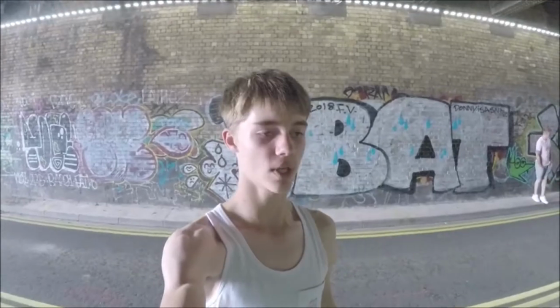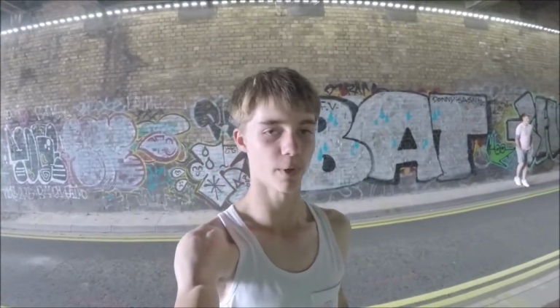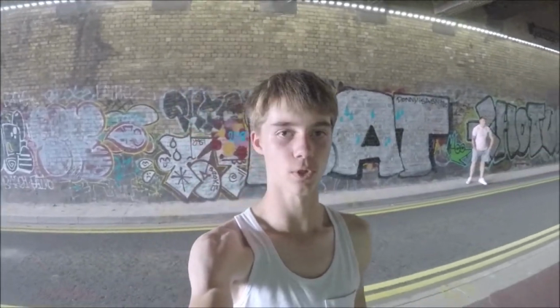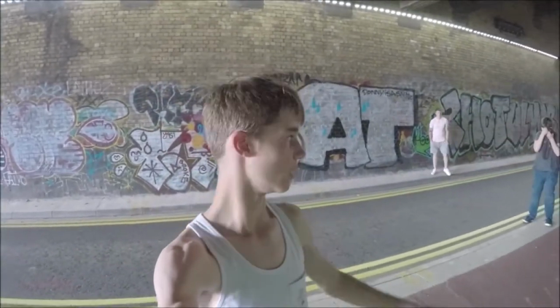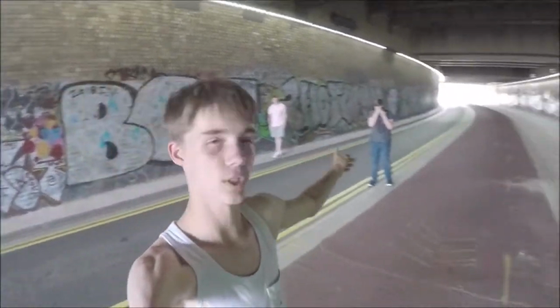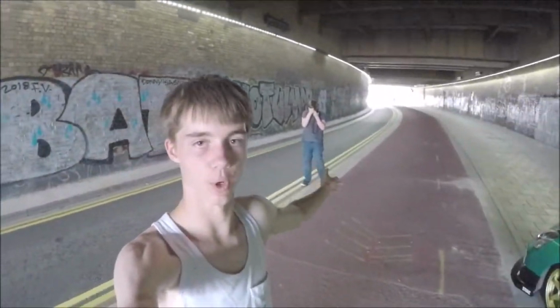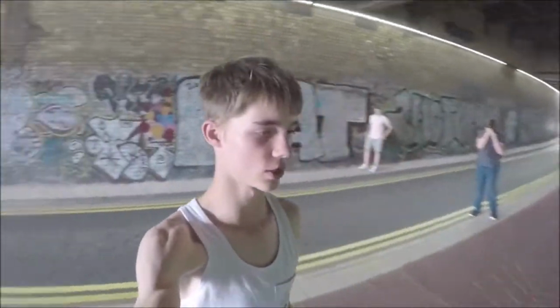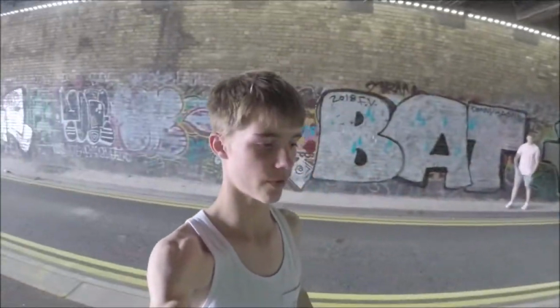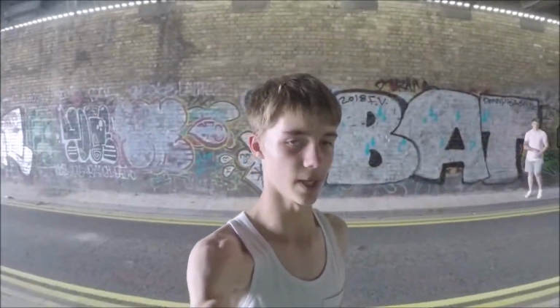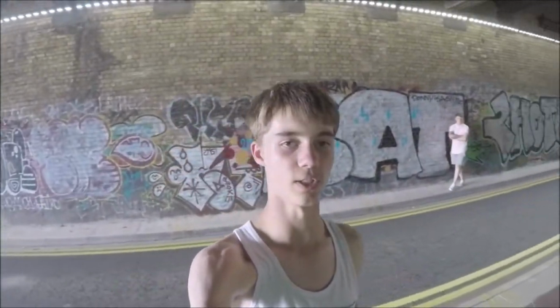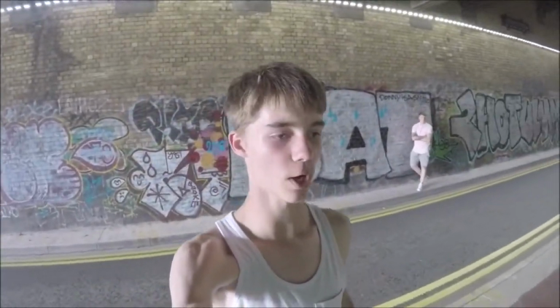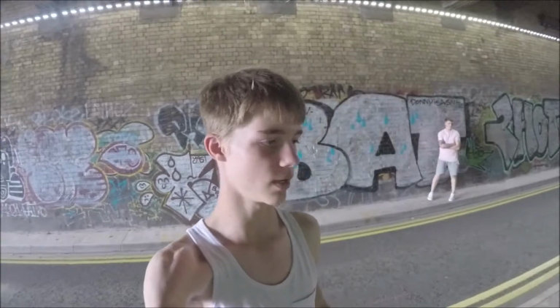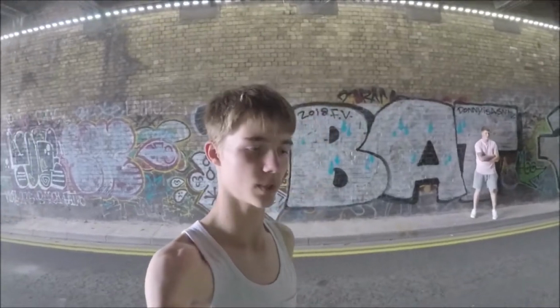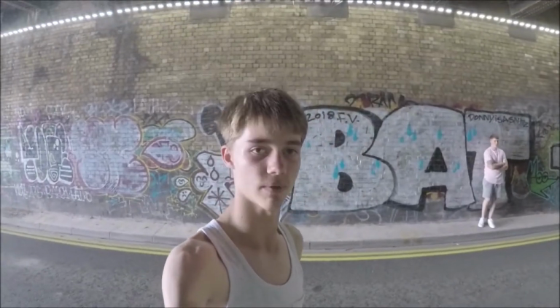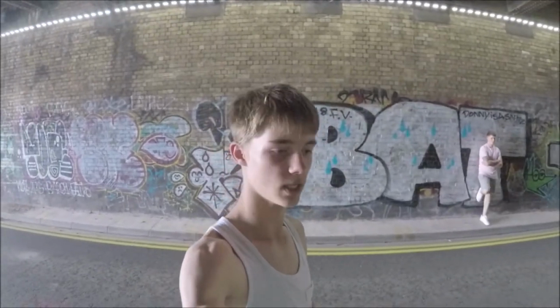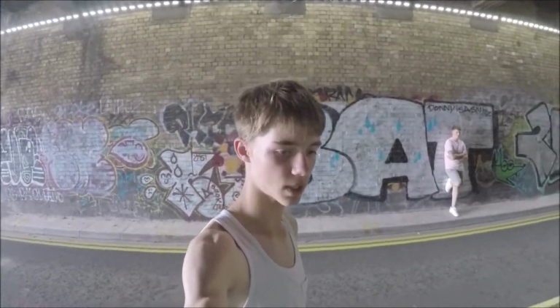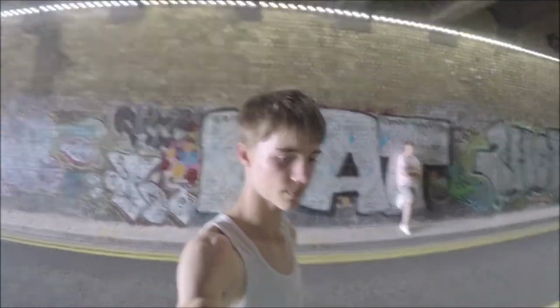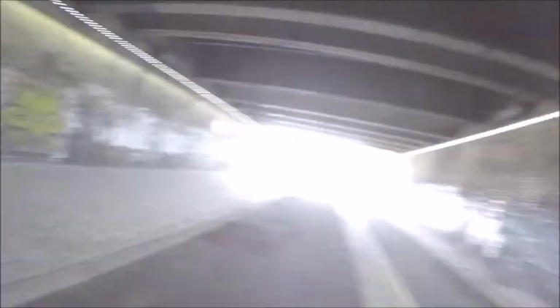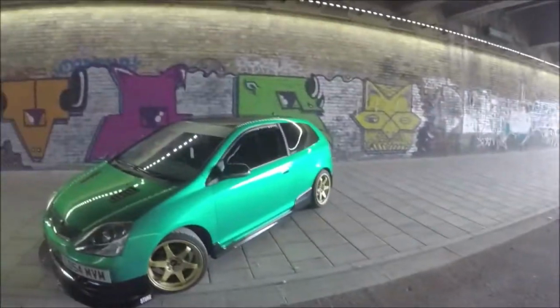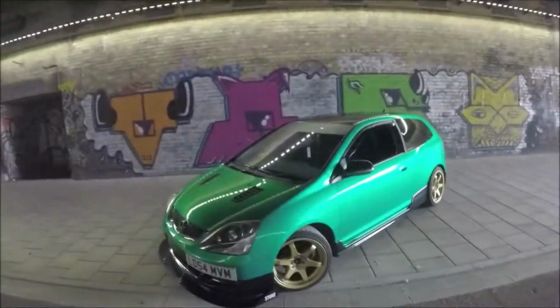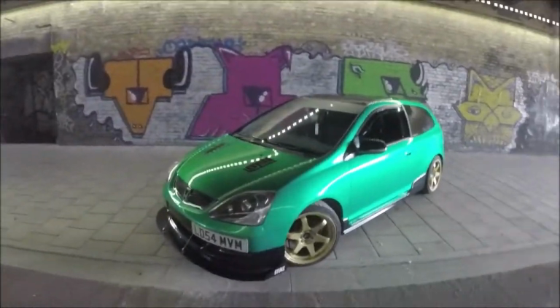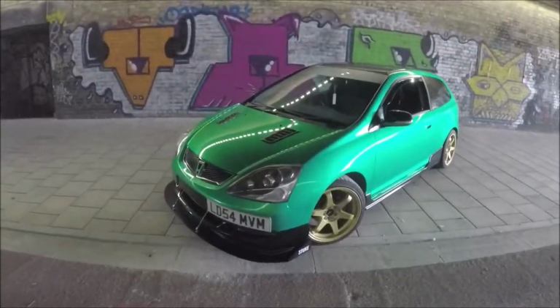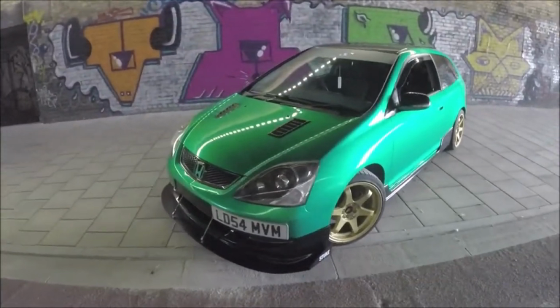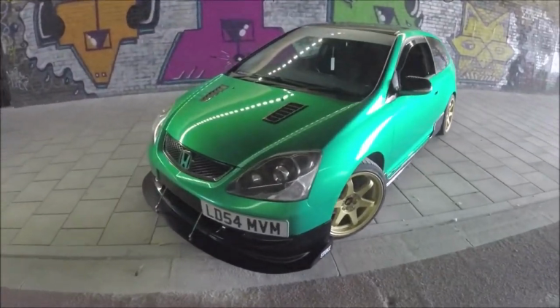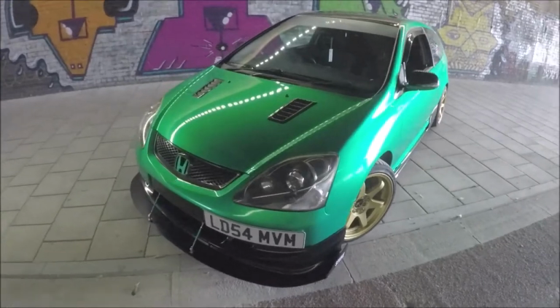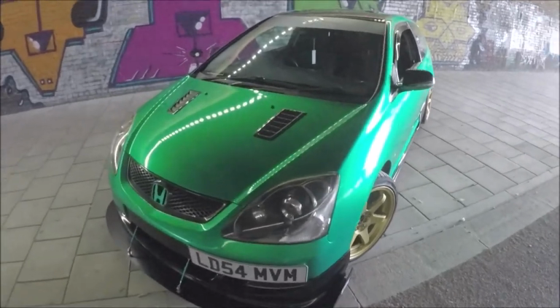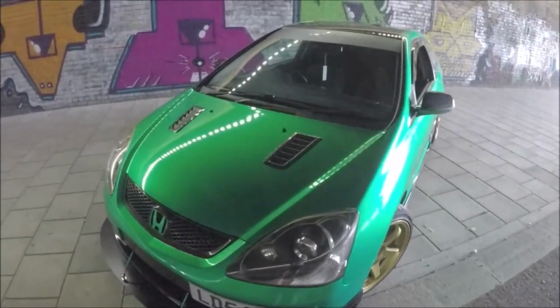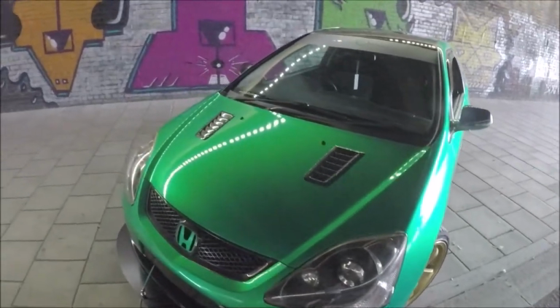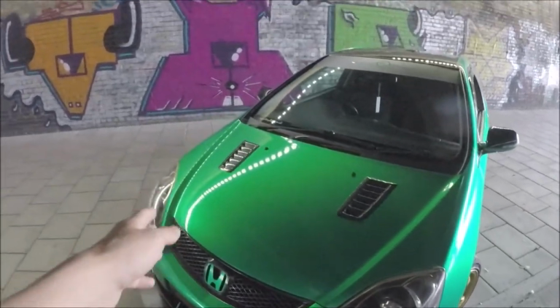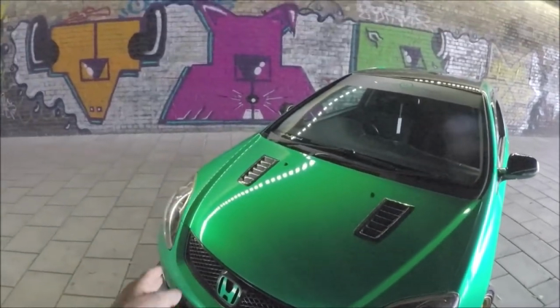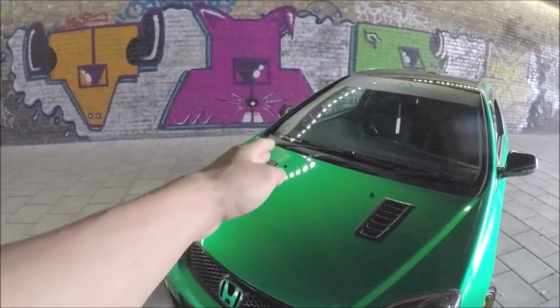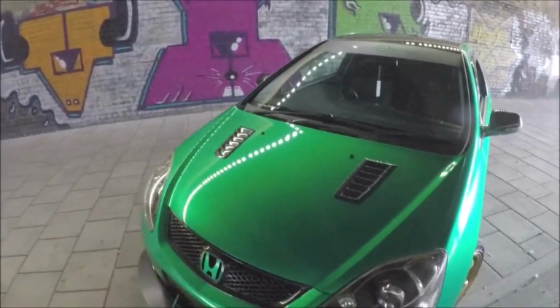So today I'm going to a photo shoot with TC Sport Cars, and just in front of me there is a bright green wrap Honda Civic EP2. As you can see, really, really nice colour and shows up well in this light, especially with the reflections here.